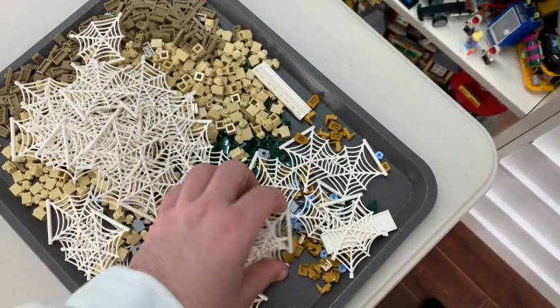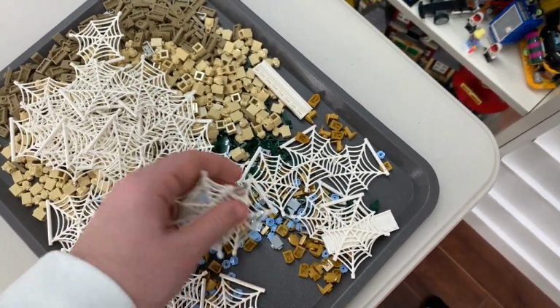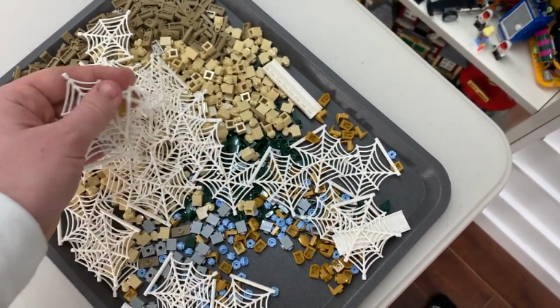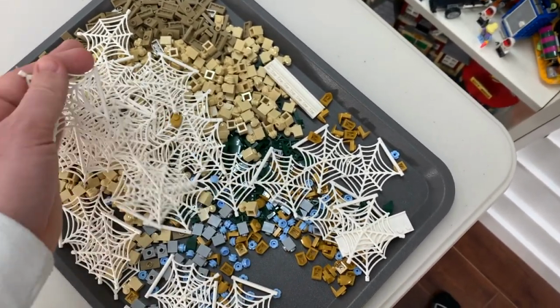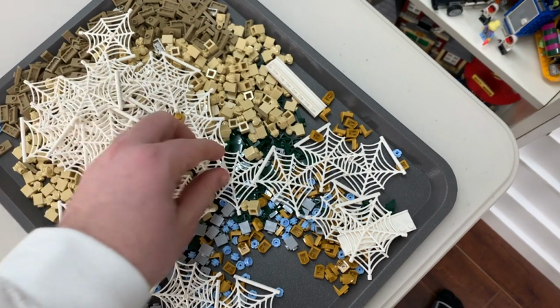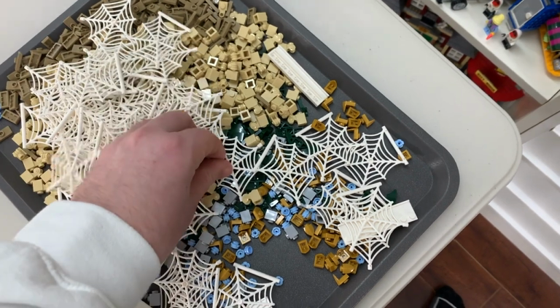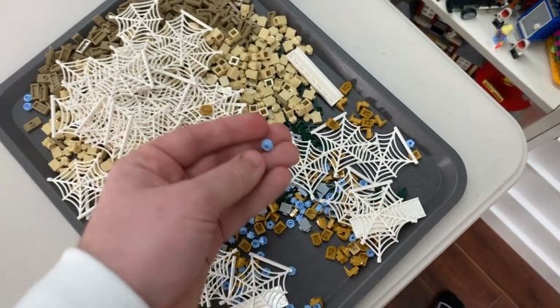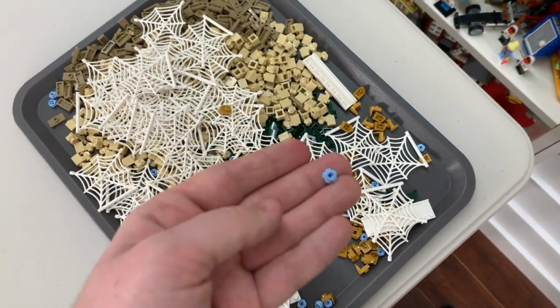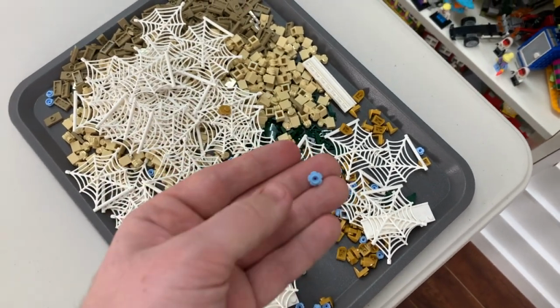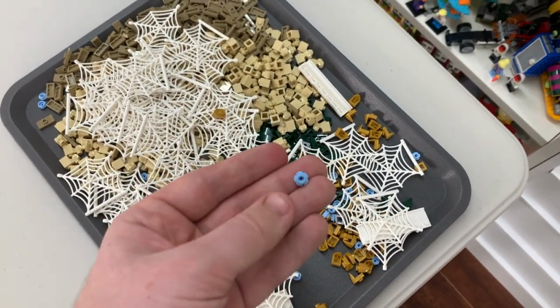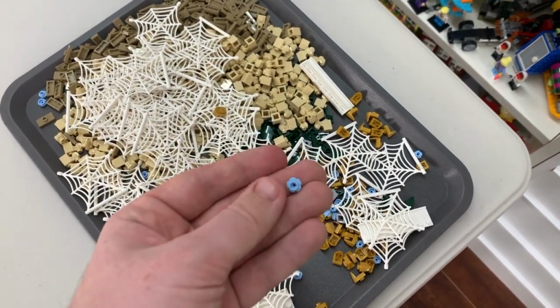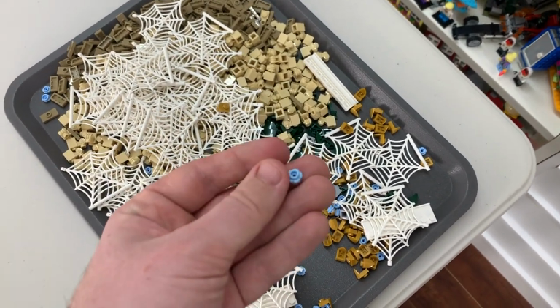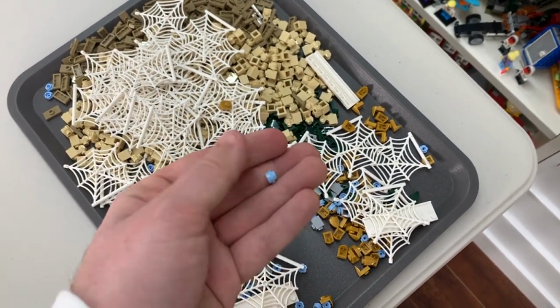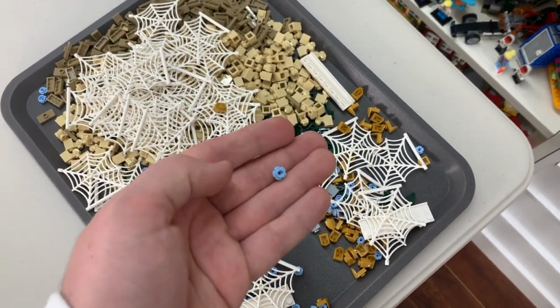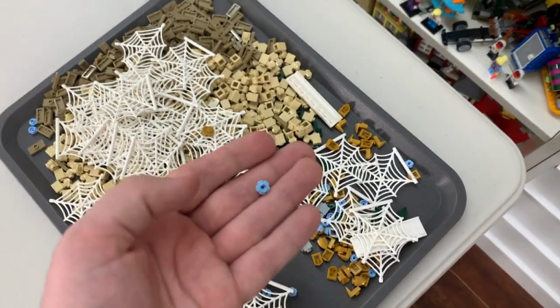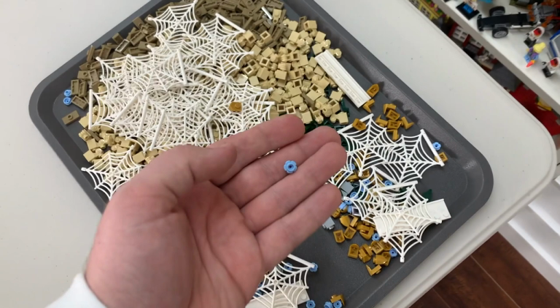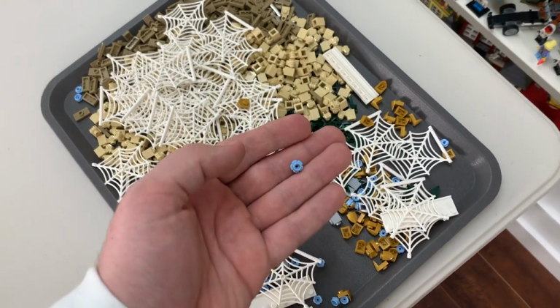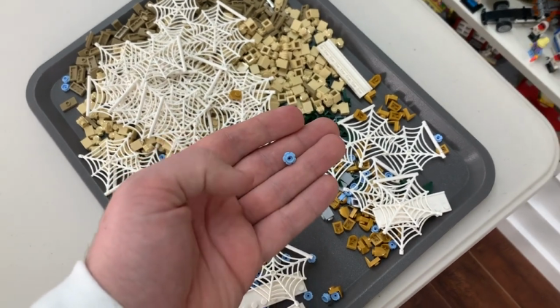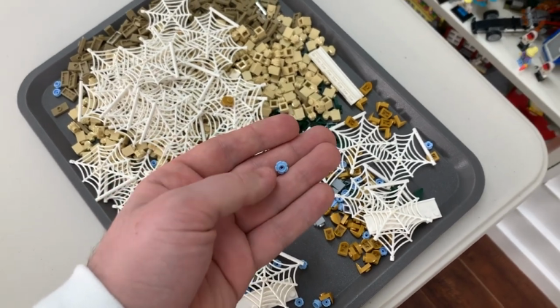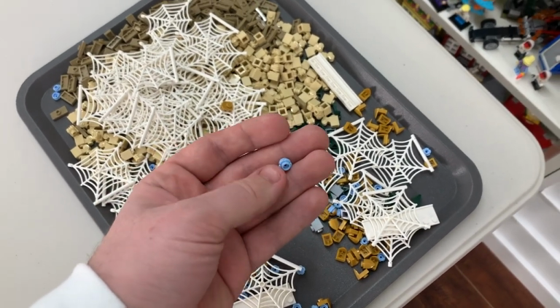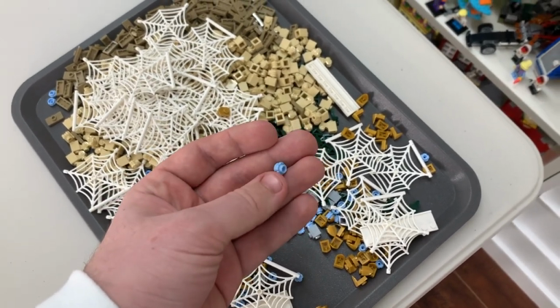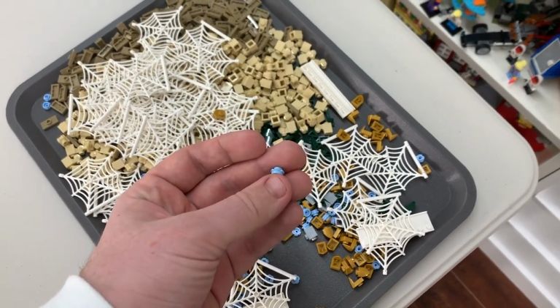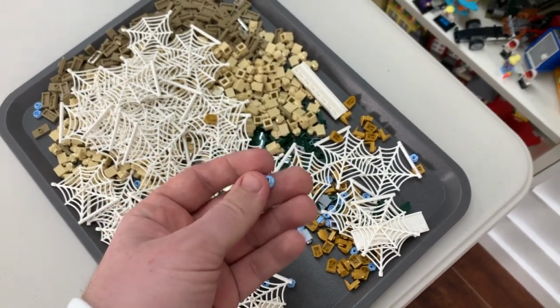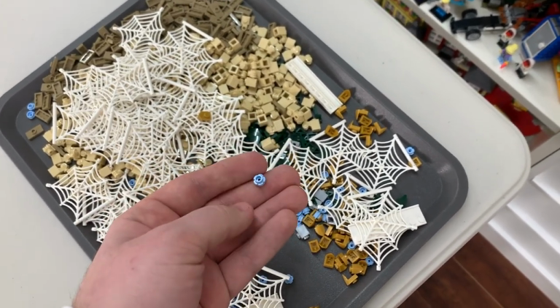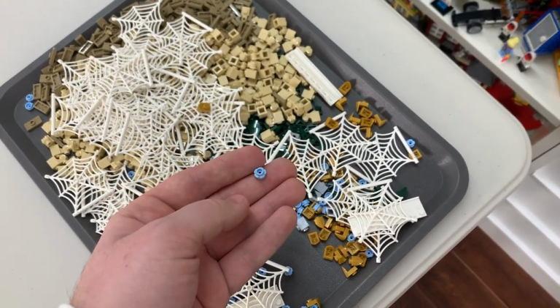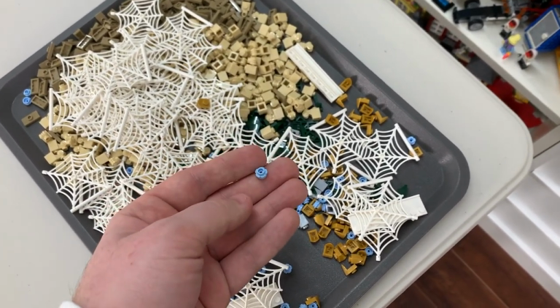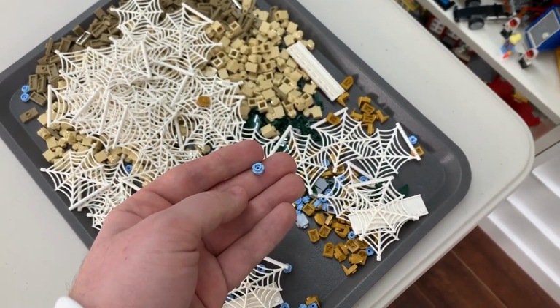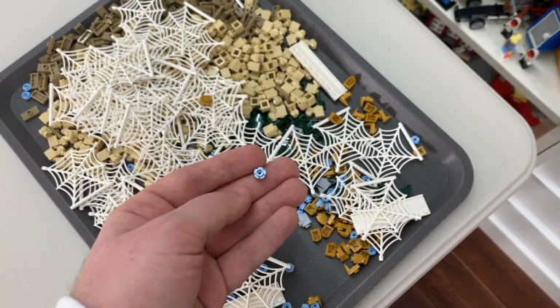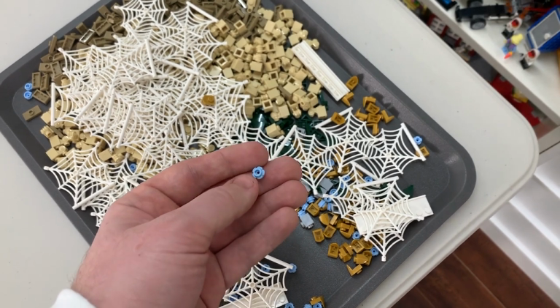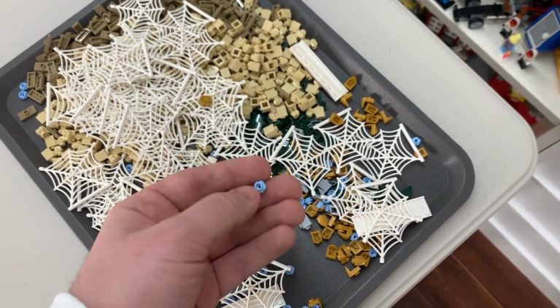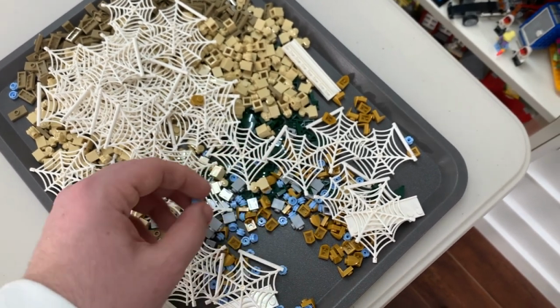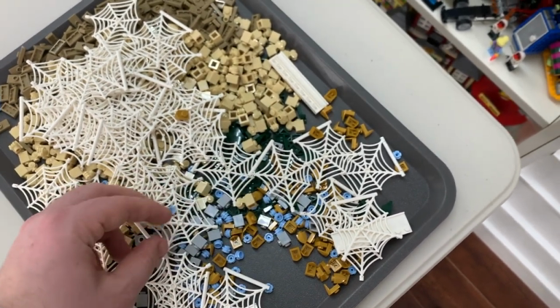I really just filled my cup up with these — I grabbed a bunch of these 1x1 flower pieces in the light azure color, I think it's called. I'm always getting flowers for my Lego City, so I figured I might as well grab a handful of these whenever I see them.